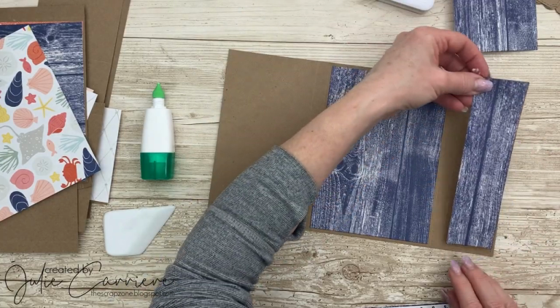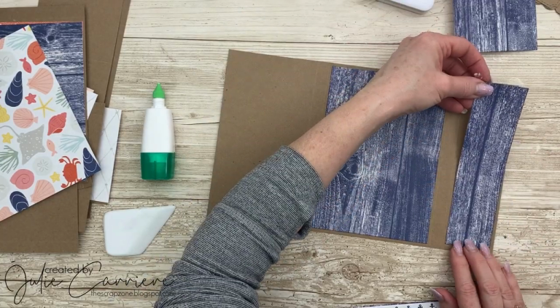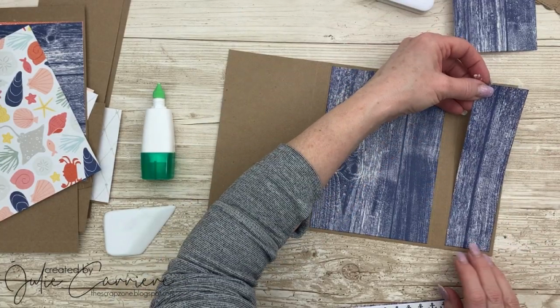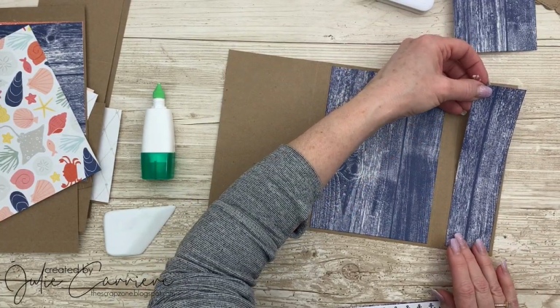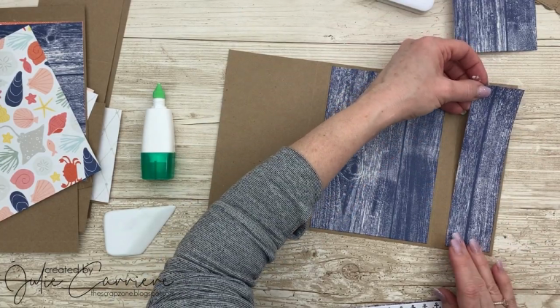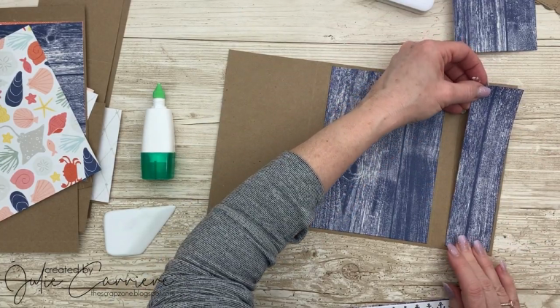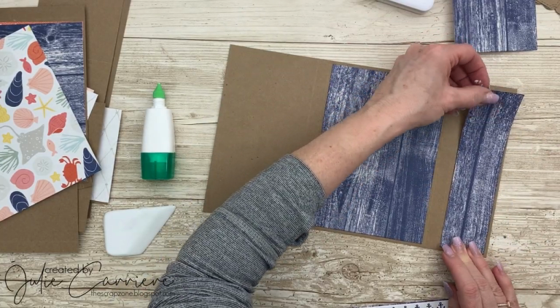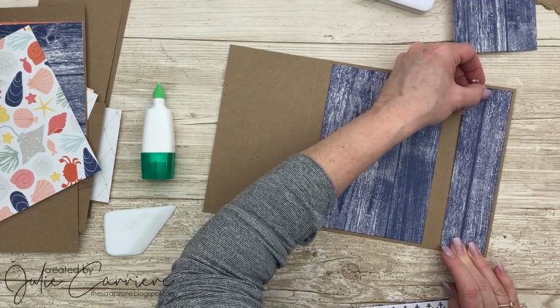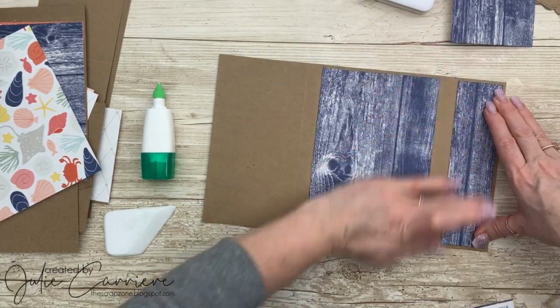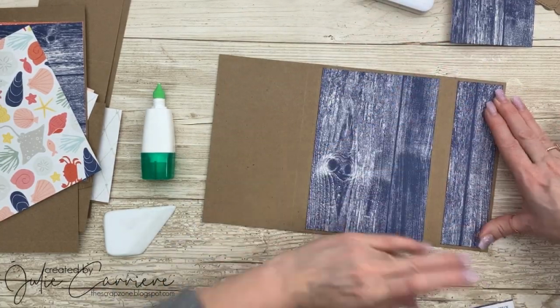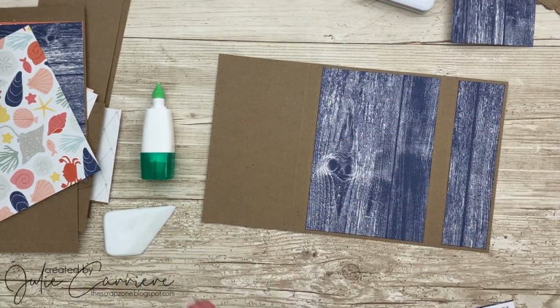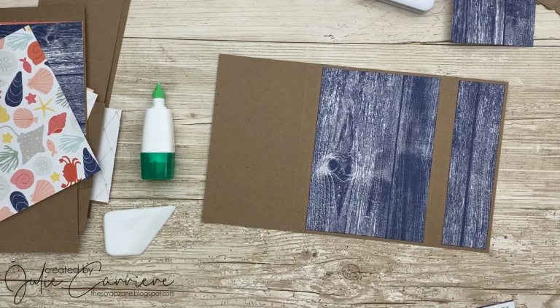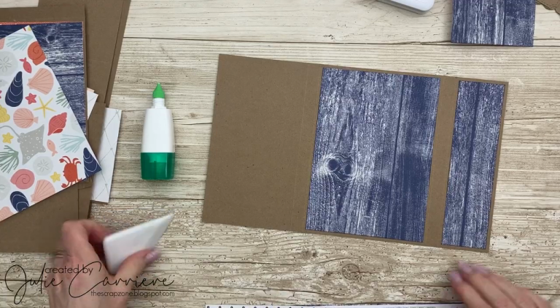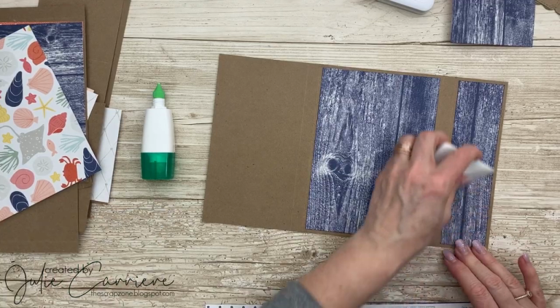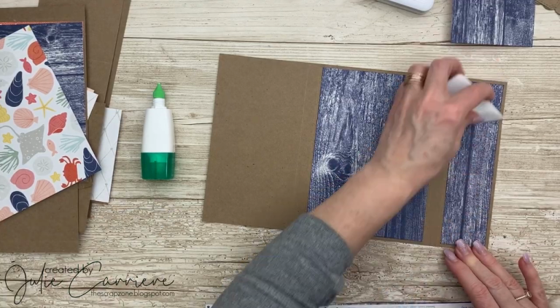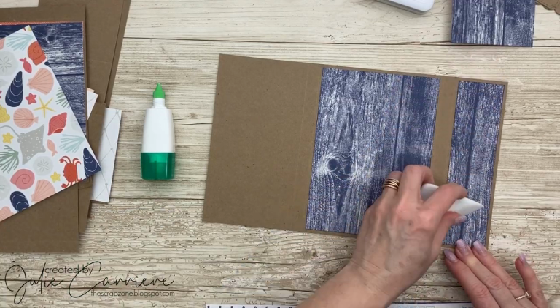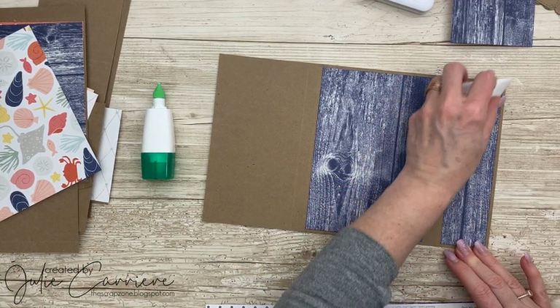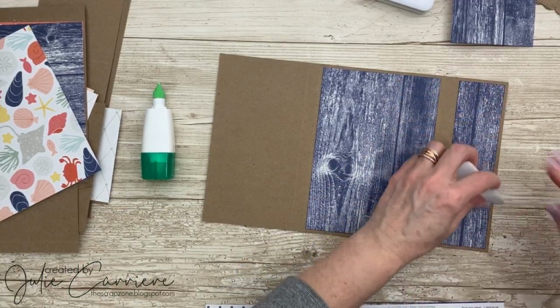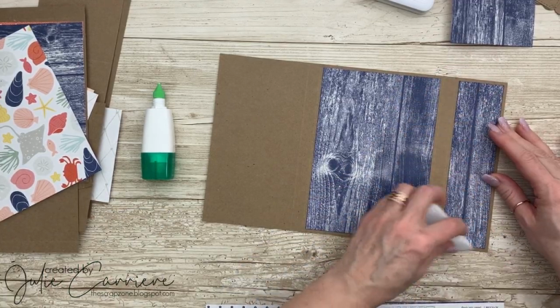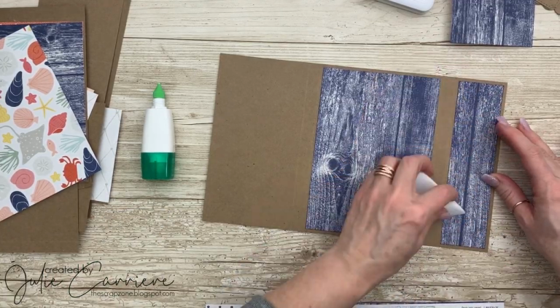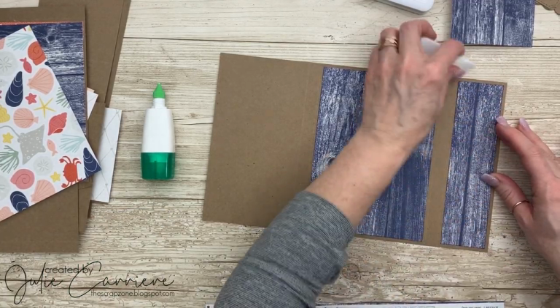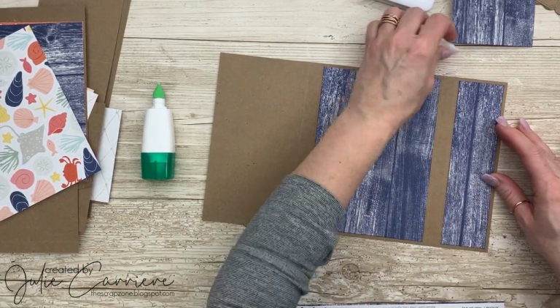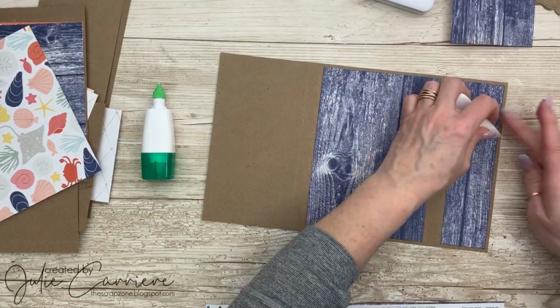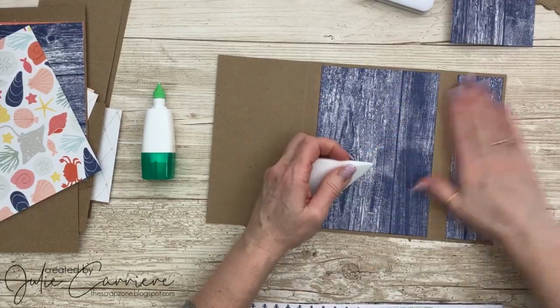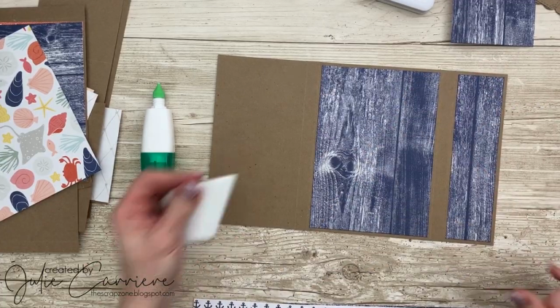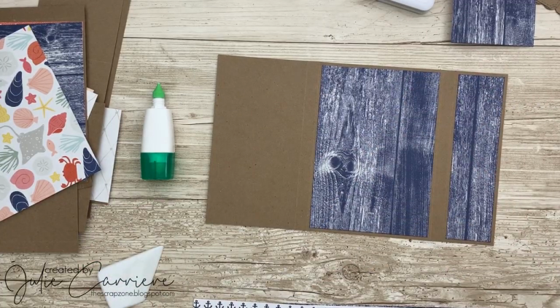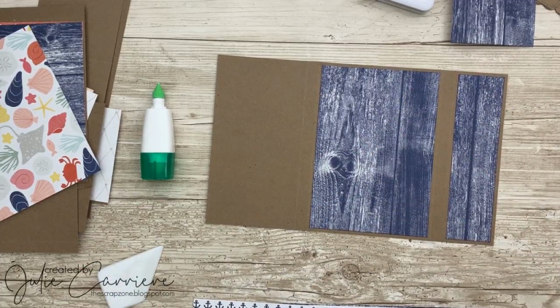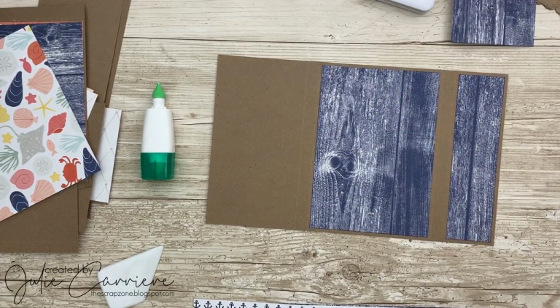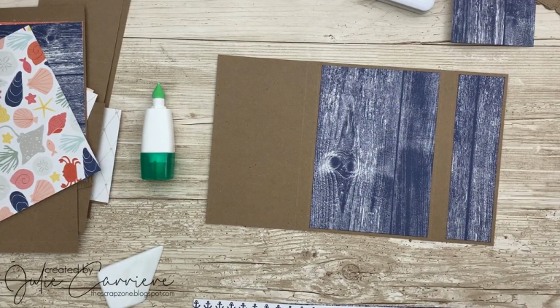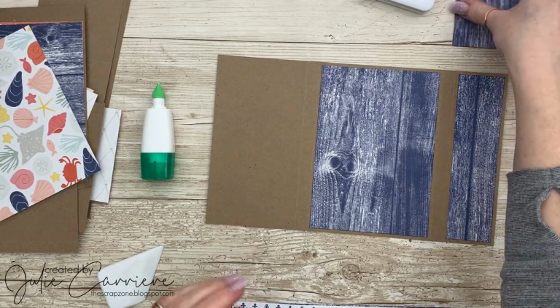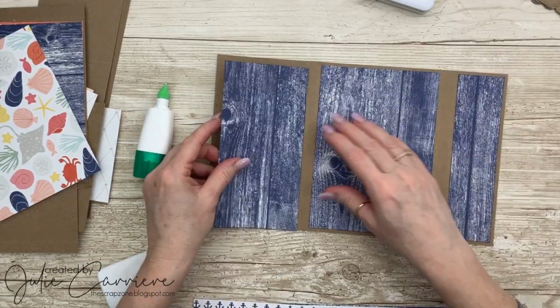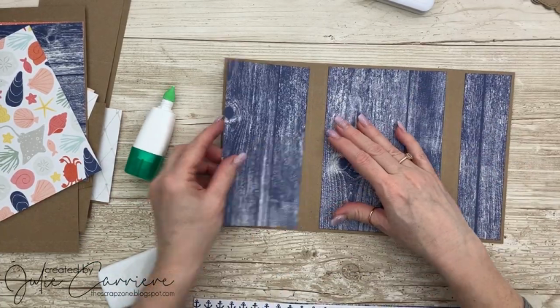I'm using just regular liquid glue, making sure that there's enough glue on all of the edges. Then I'm using my bone folder and rubbing it all along both pieces to make sure that it stays down nice and tight.